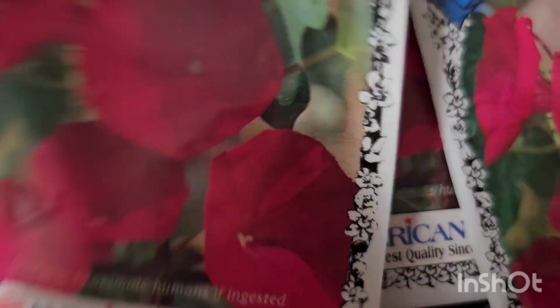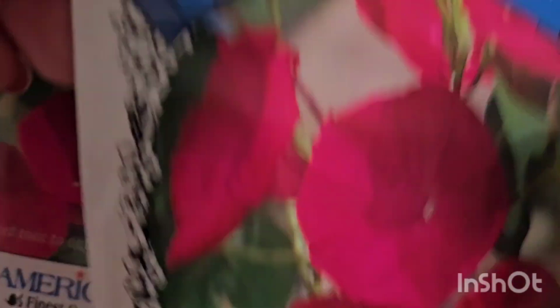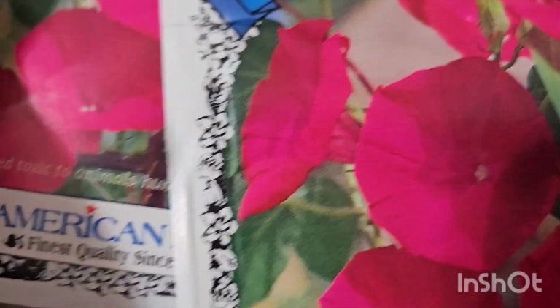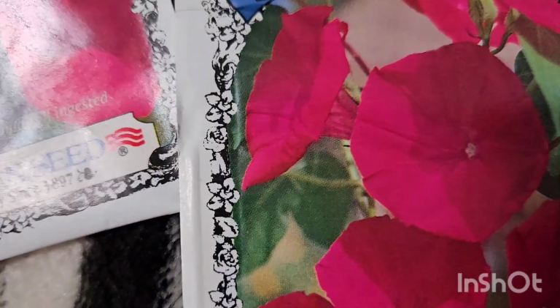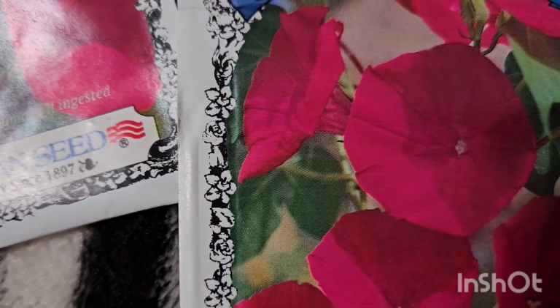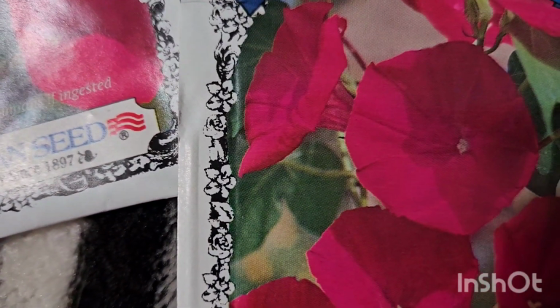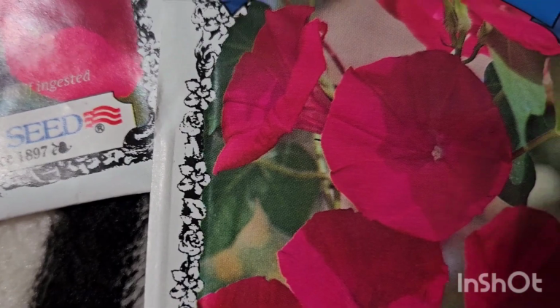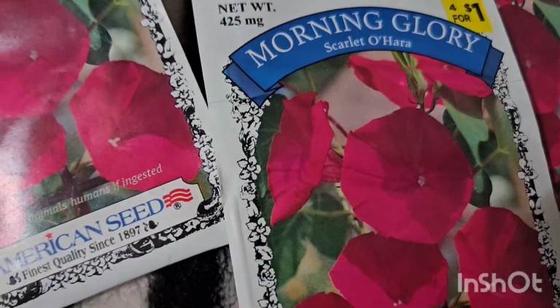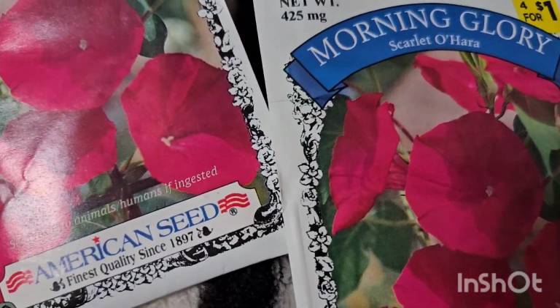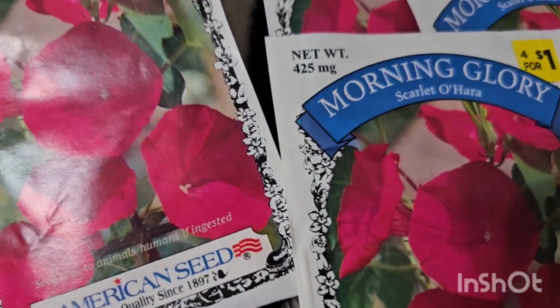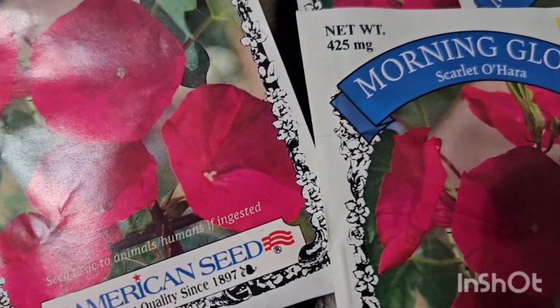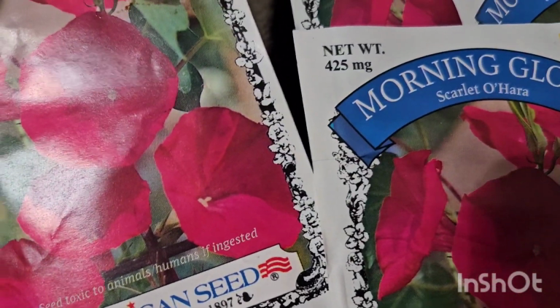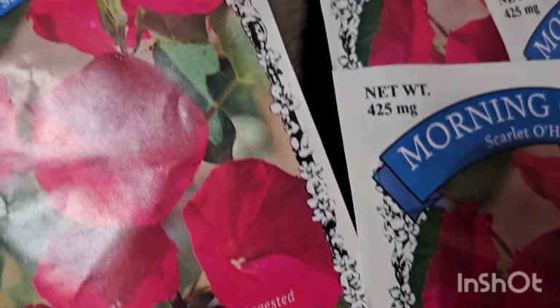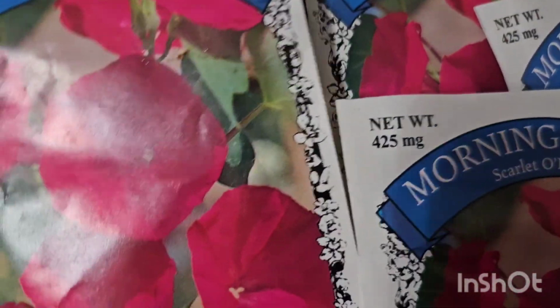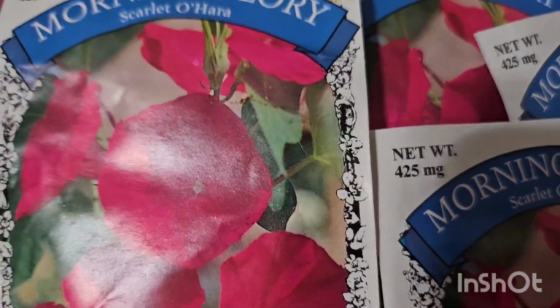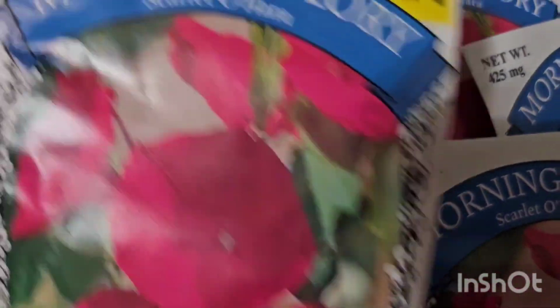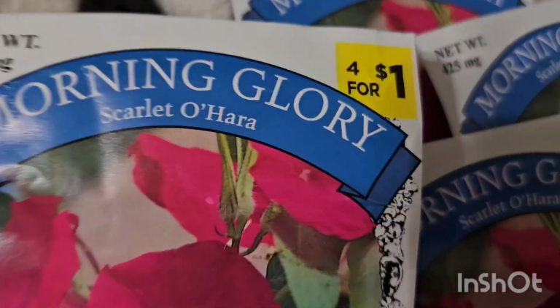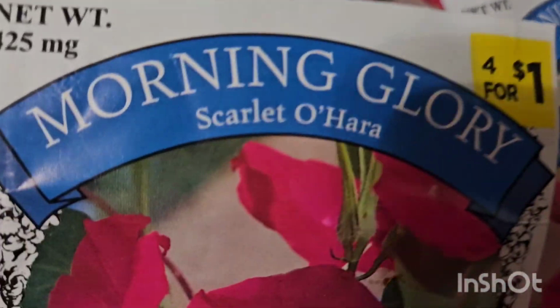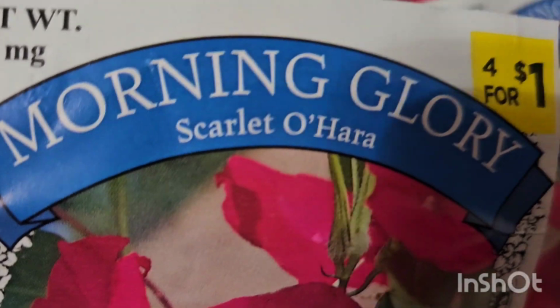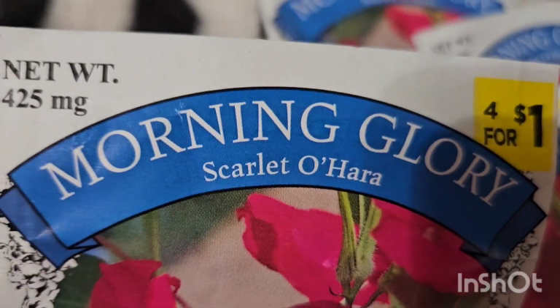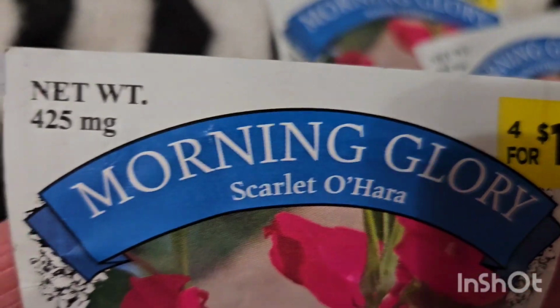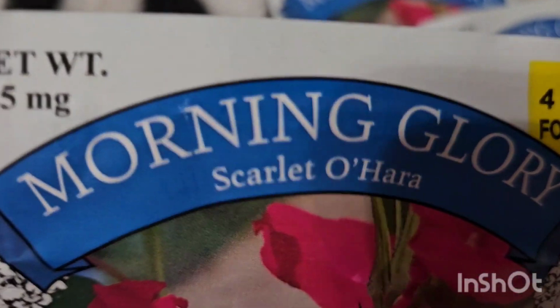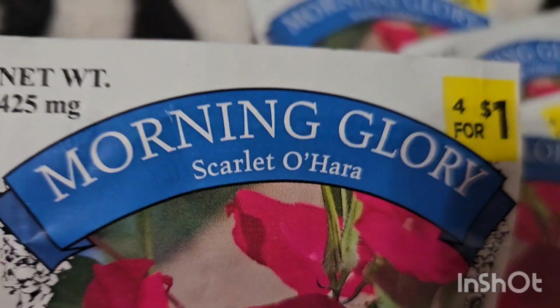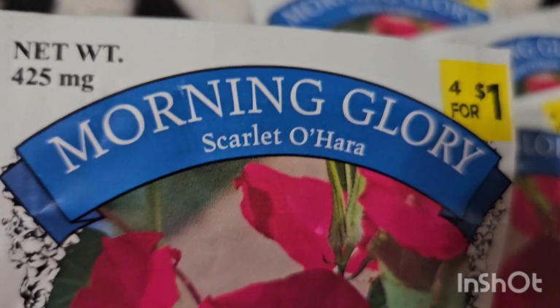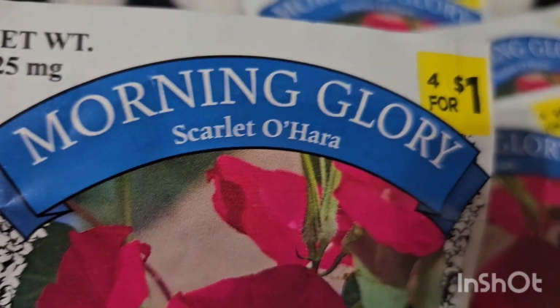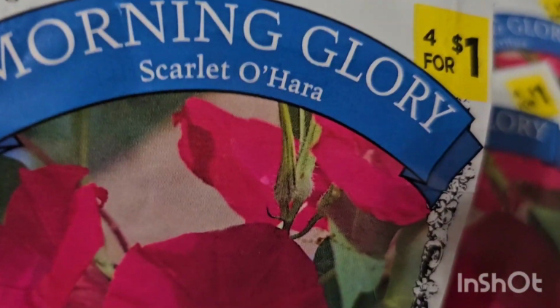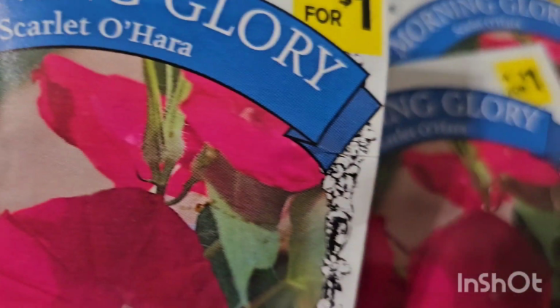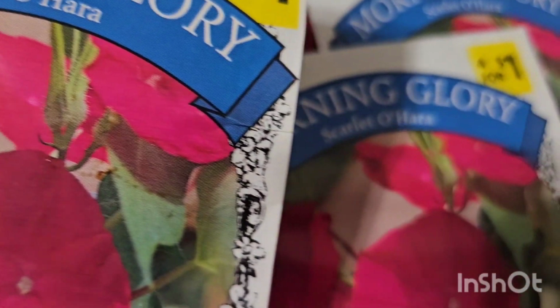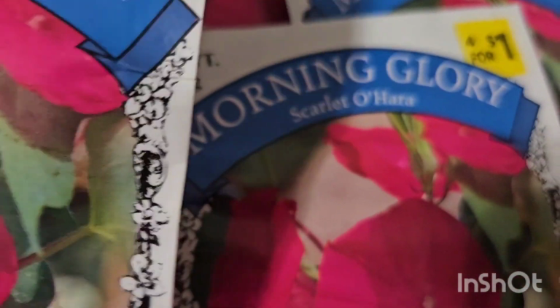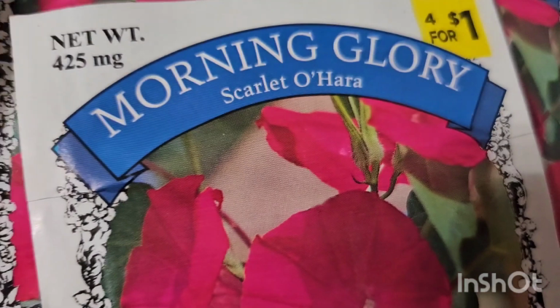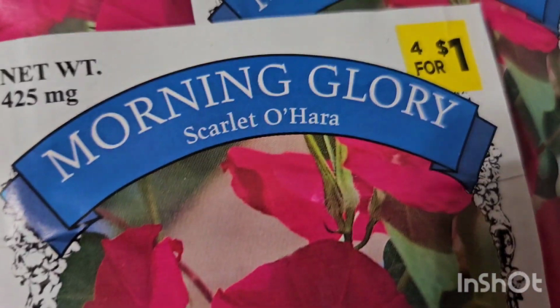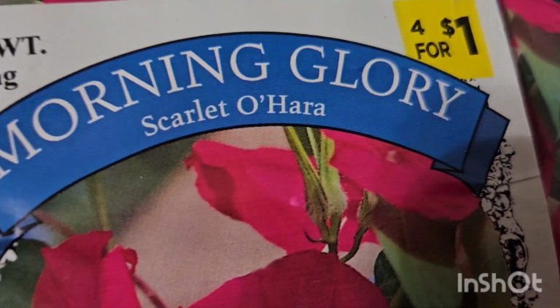It's gonna be like one pack per area. Bringing you real gardening, good food, and entertainment — welcome to Sasha Fierce TV! I am gonna be showing you how these turn out.